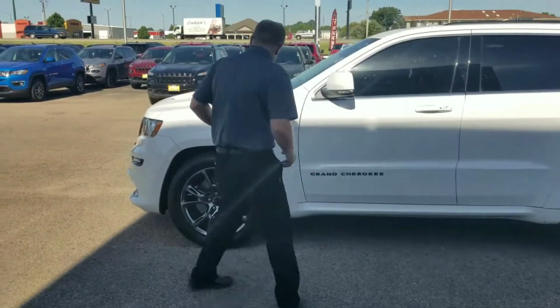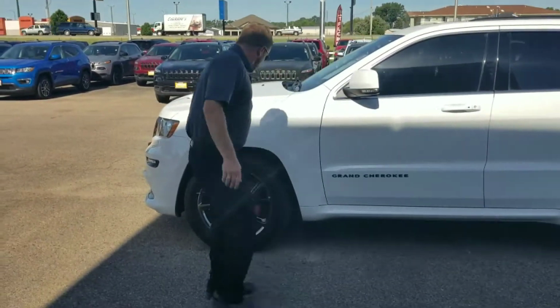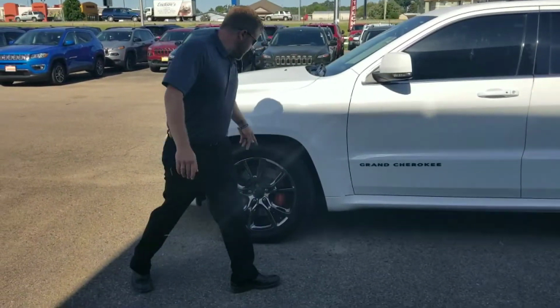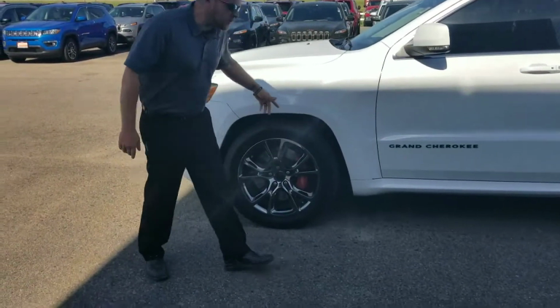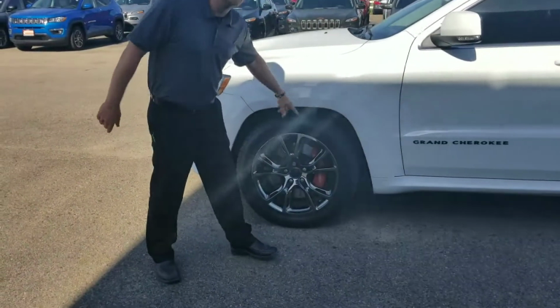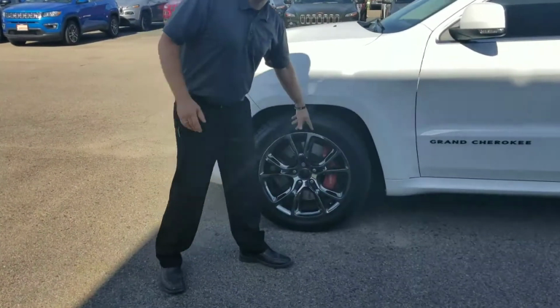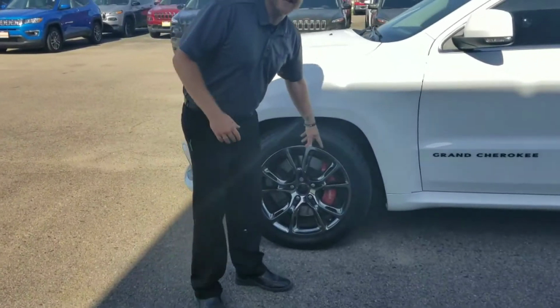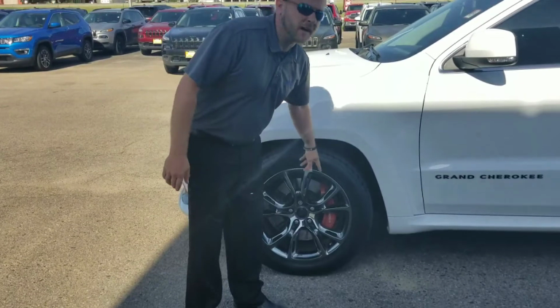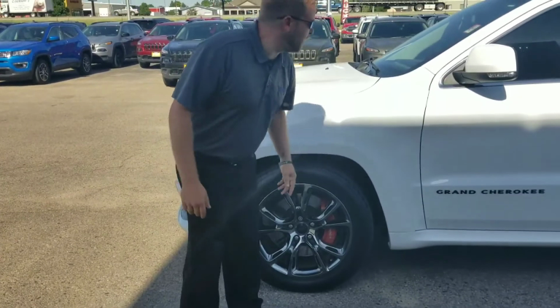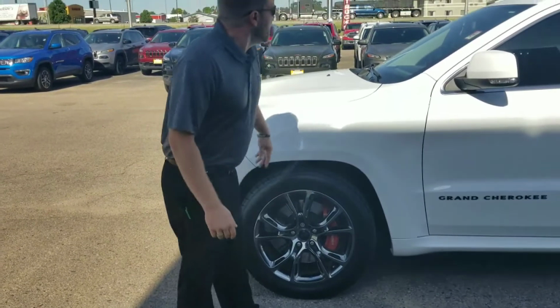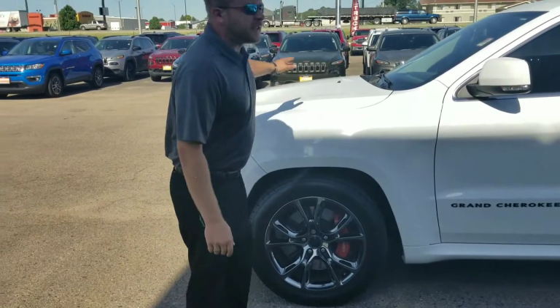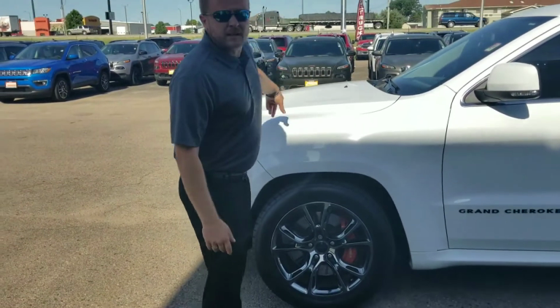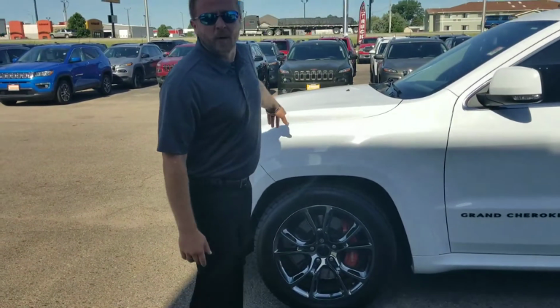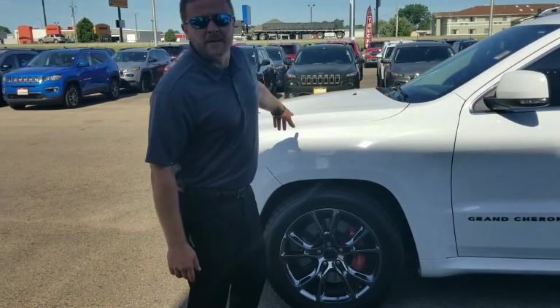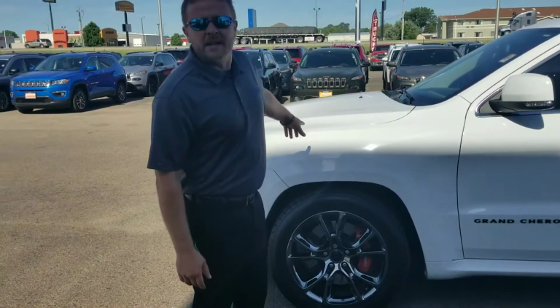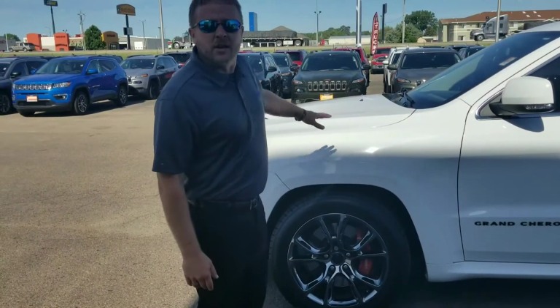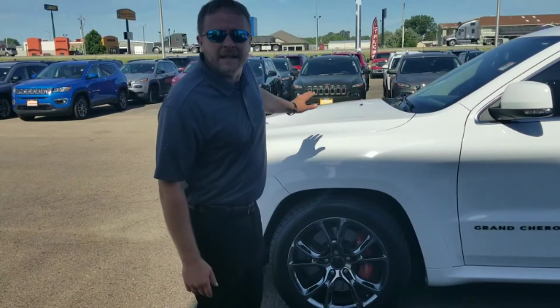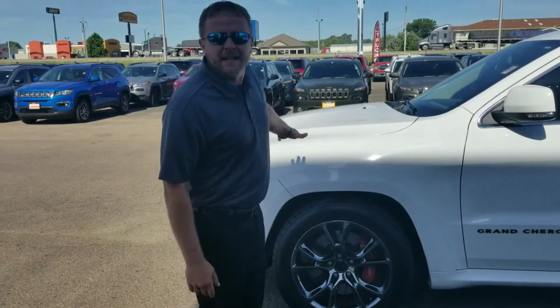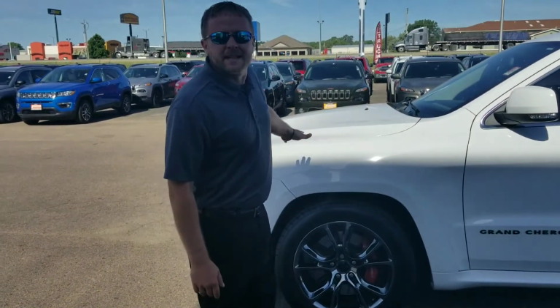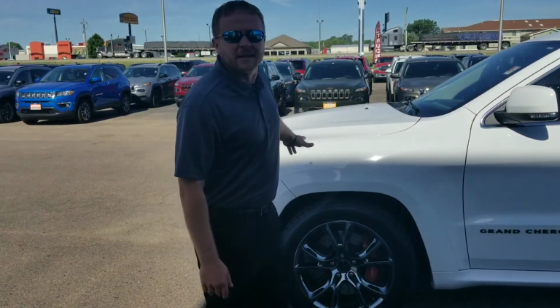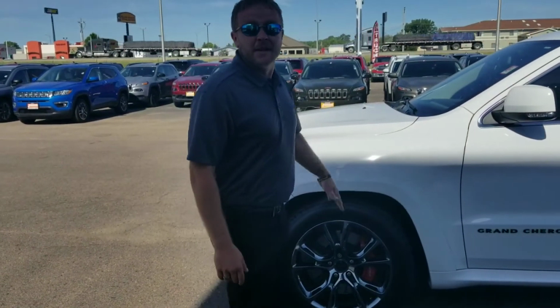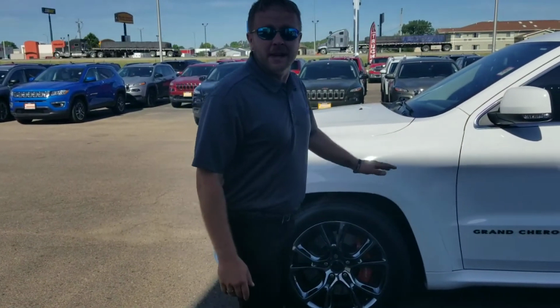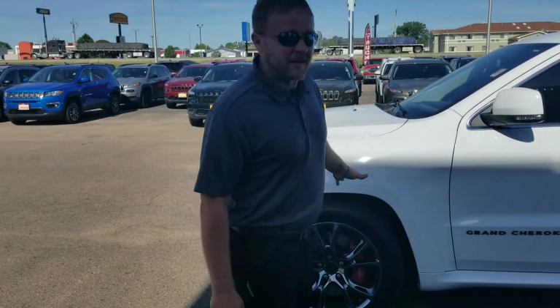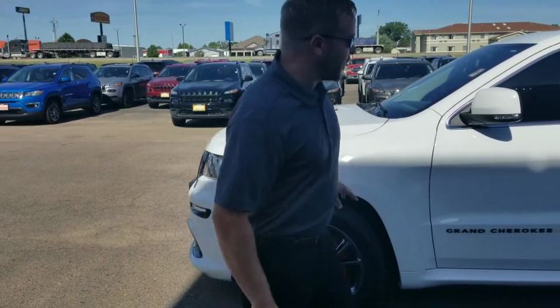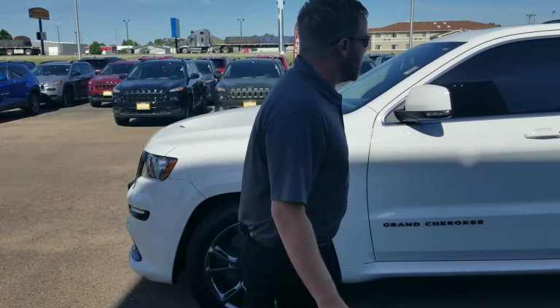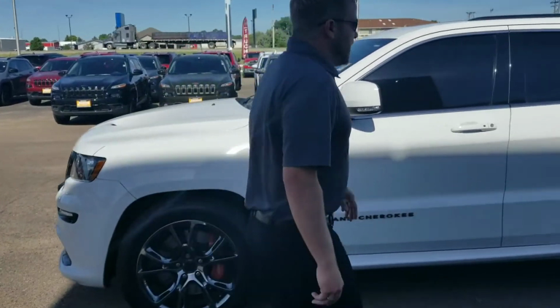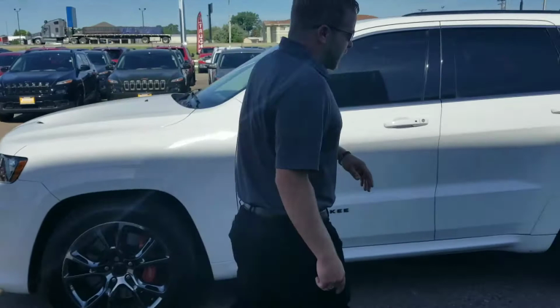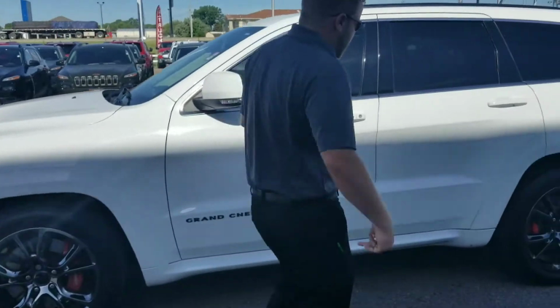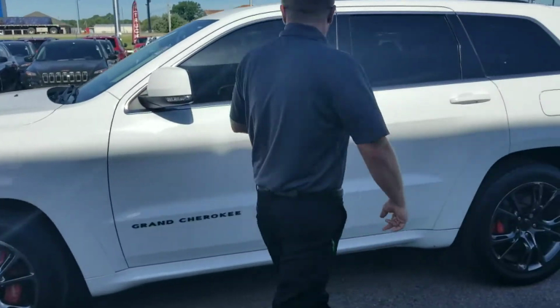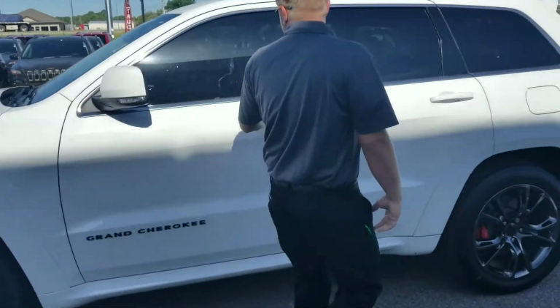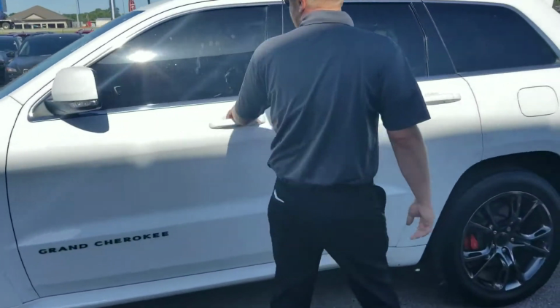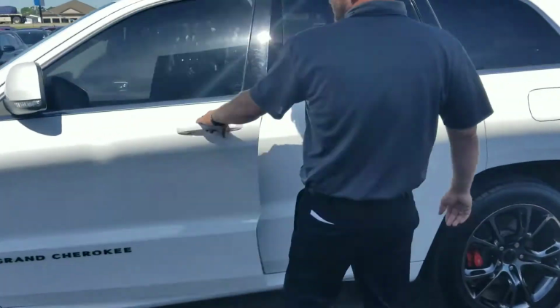You got the 20s, you got the Brembo brakes on here. 6.4 Hemi in there, so you can get the kids to soccer but you can get them there in a hurry. We're going to step inside real quick.